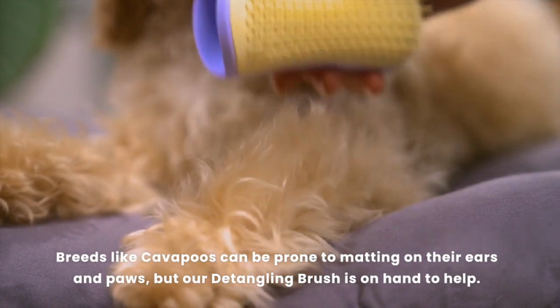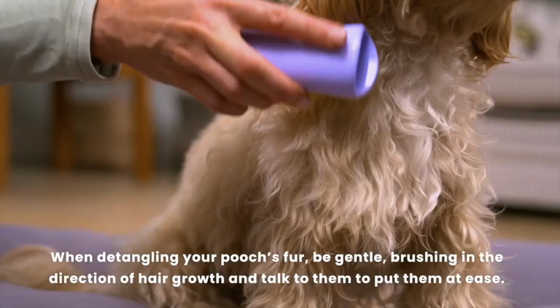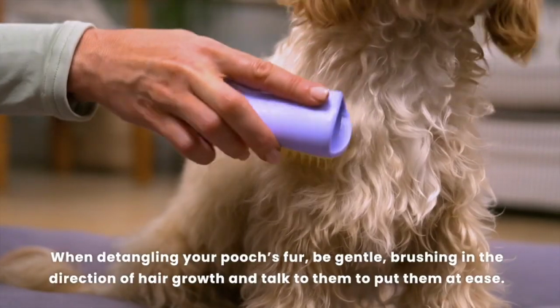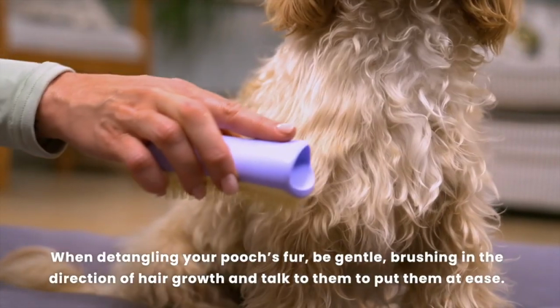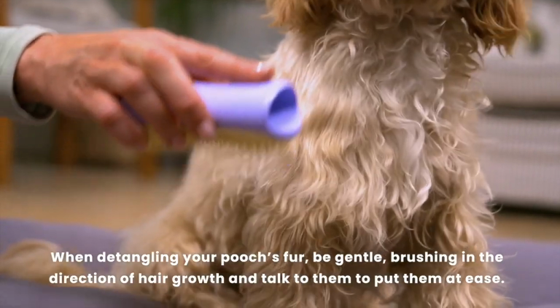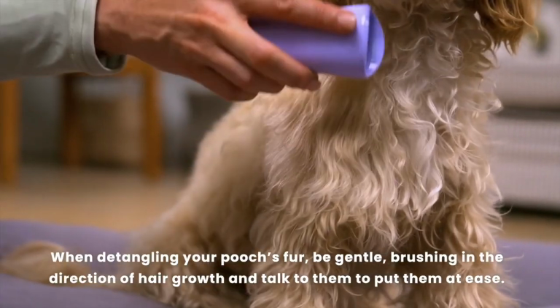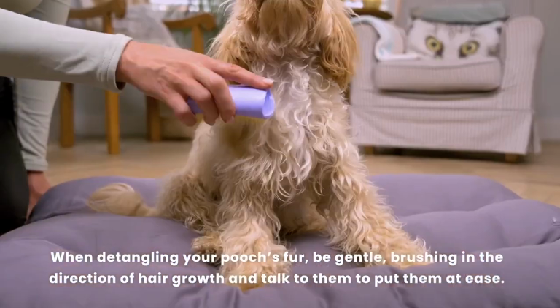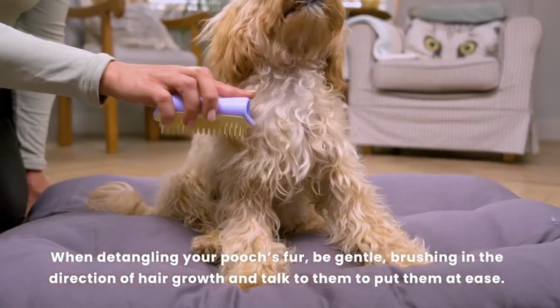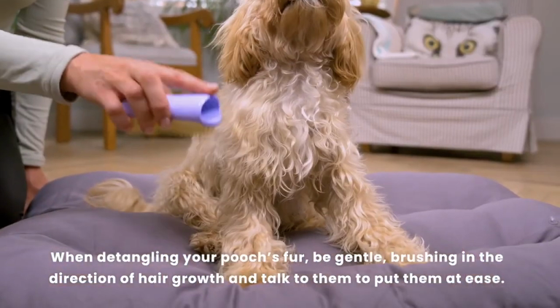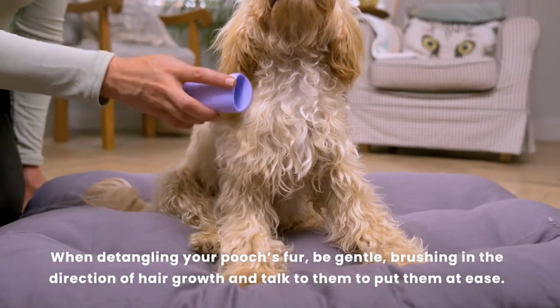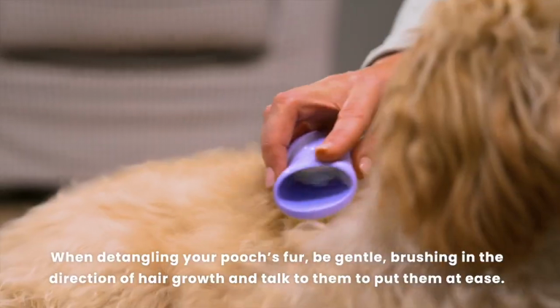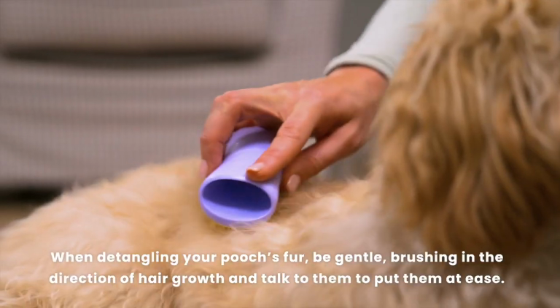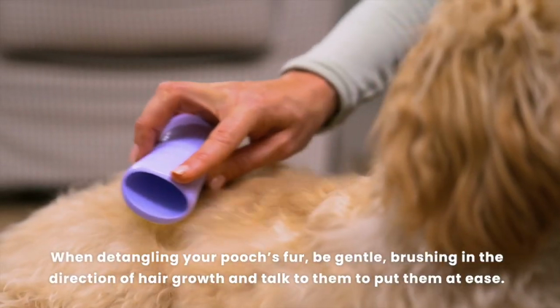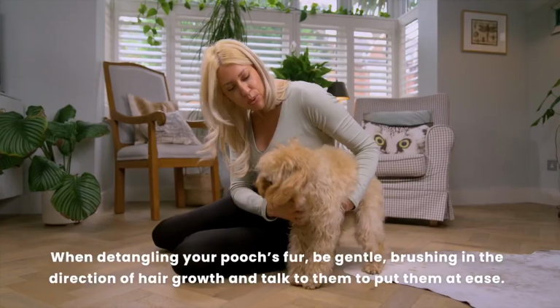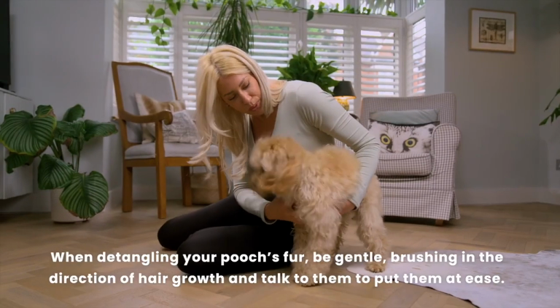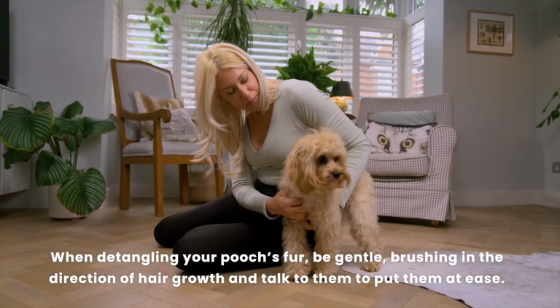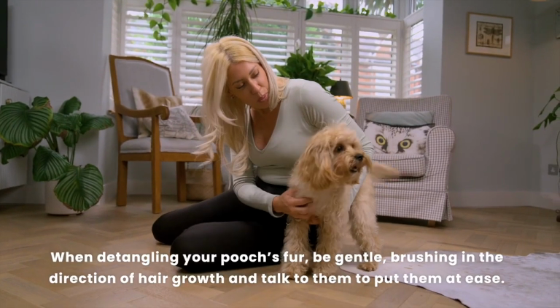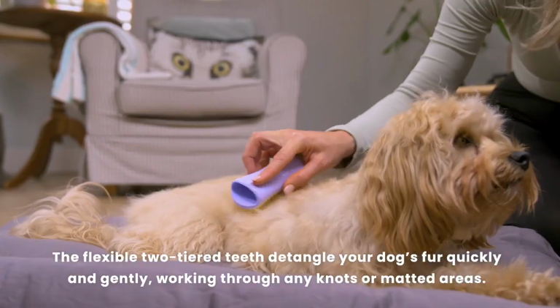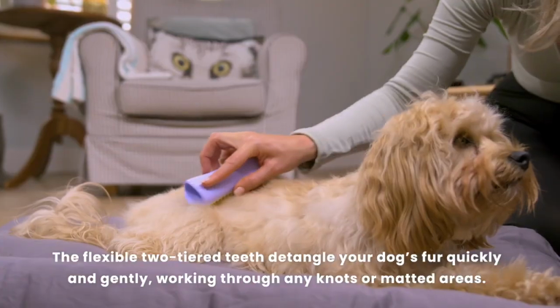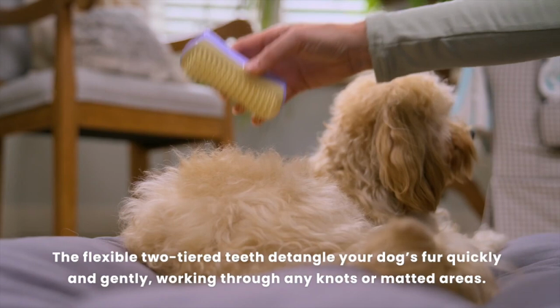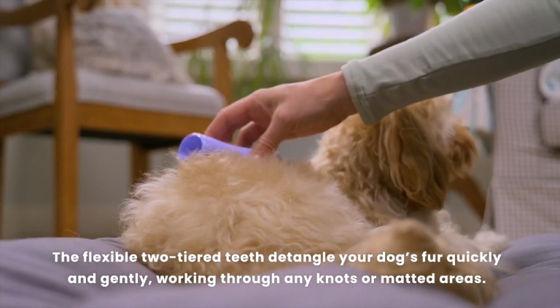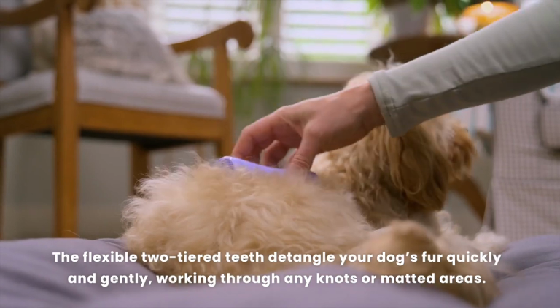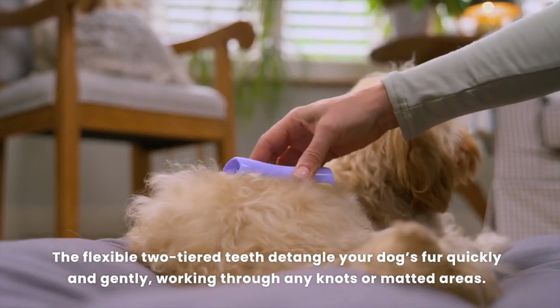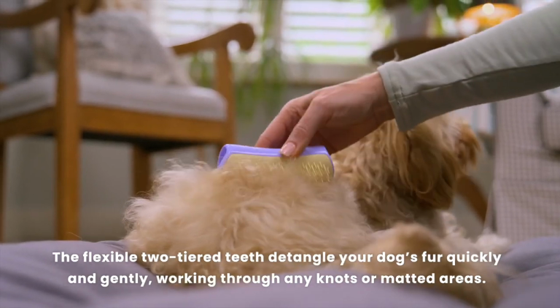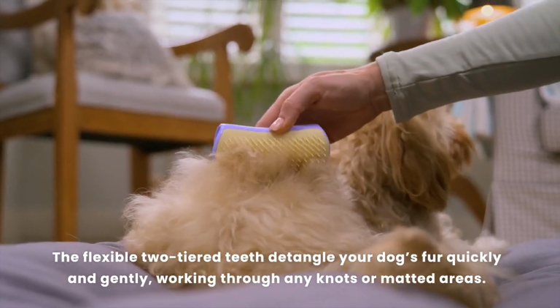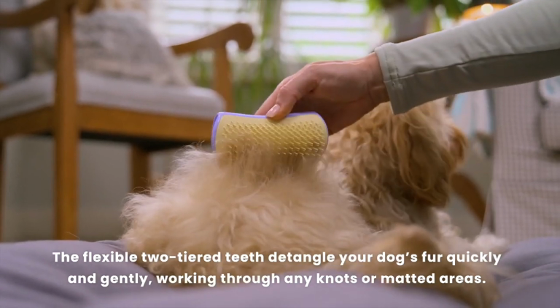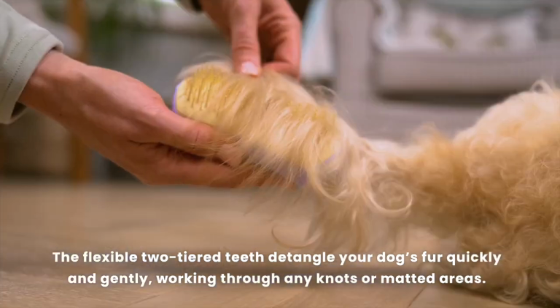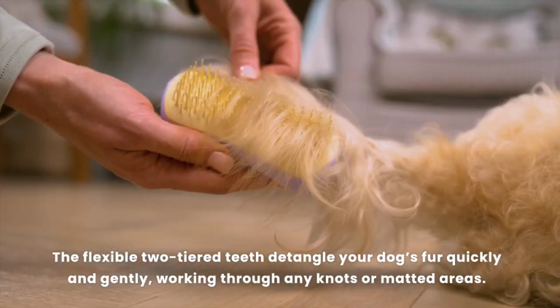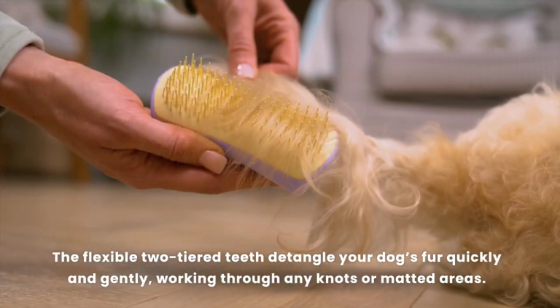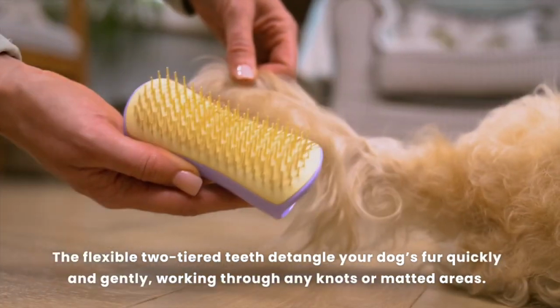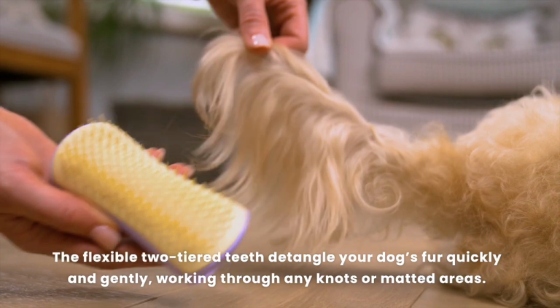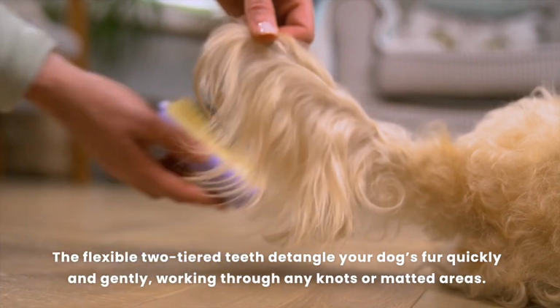When detangling your pooch's fur, be gentle, brushing in the direction of hair growth and talk to them to put them at ease. The flexible two-tiered teeth detangles your dog's fur quickly and gently, working through any knots or matted areas.